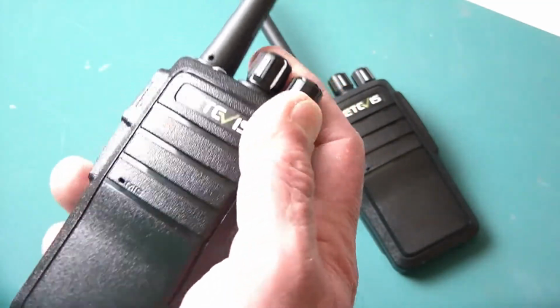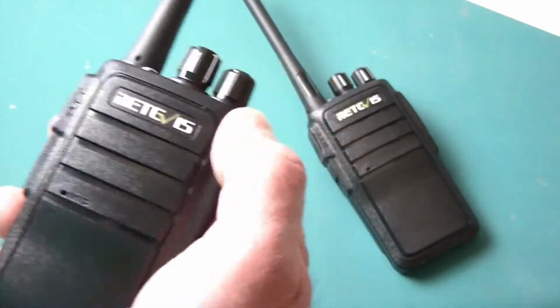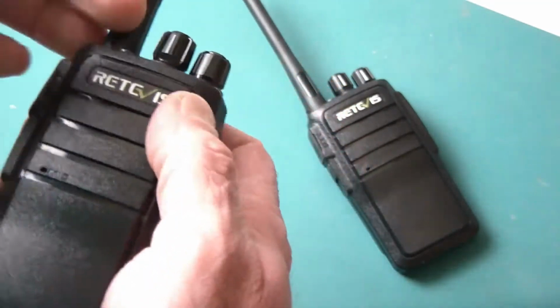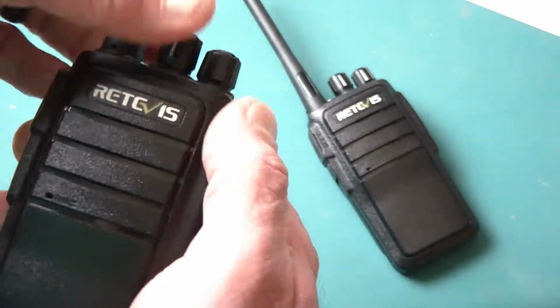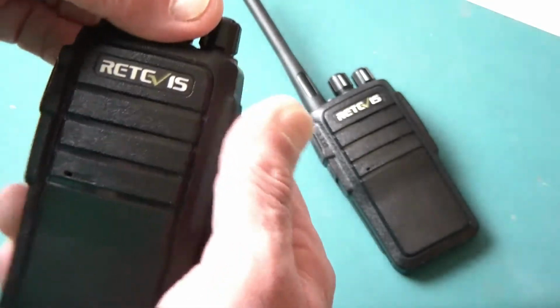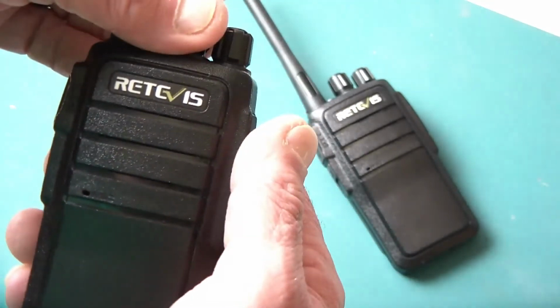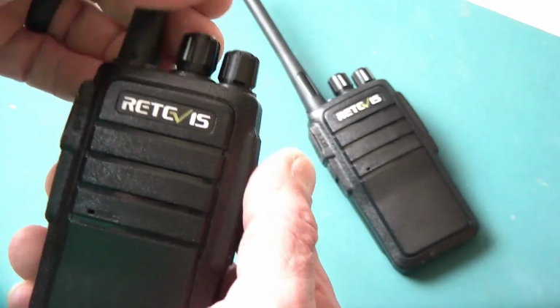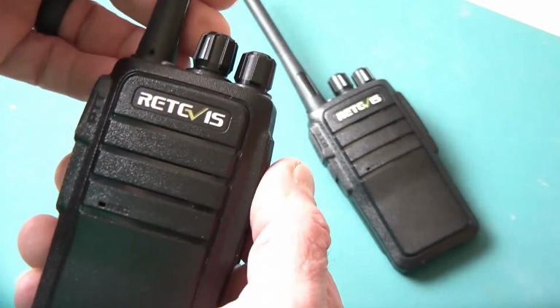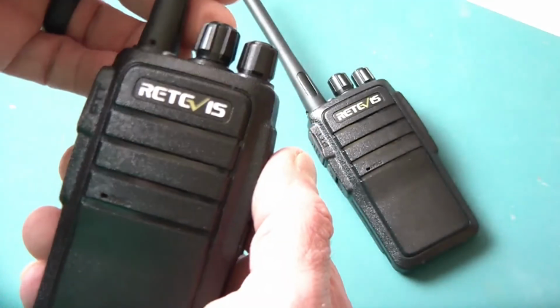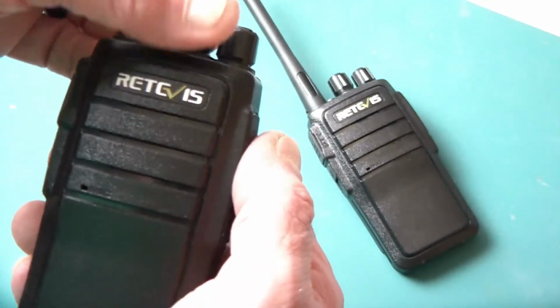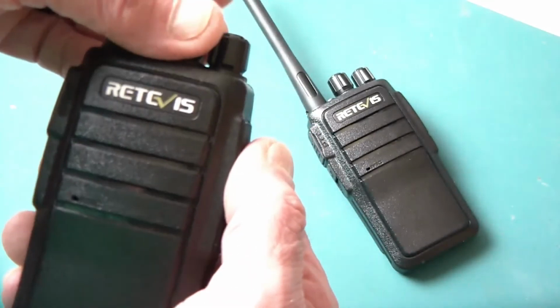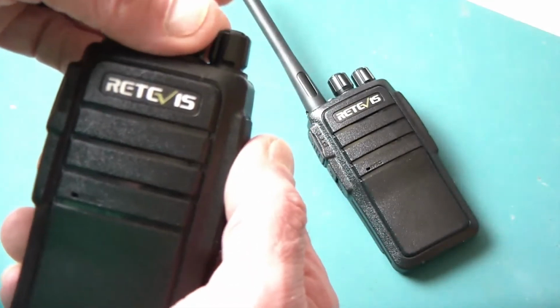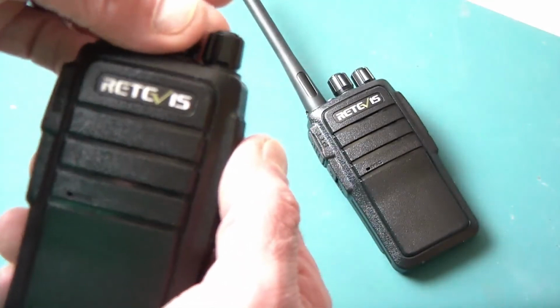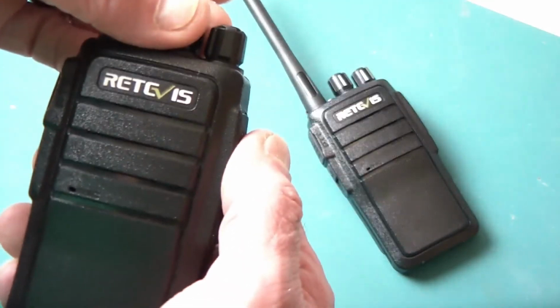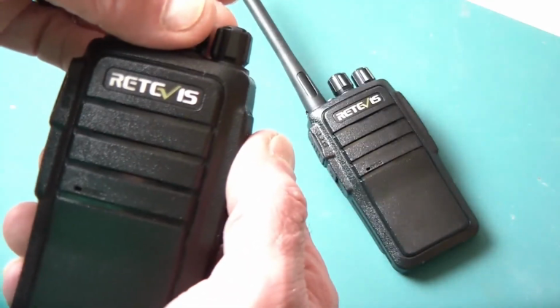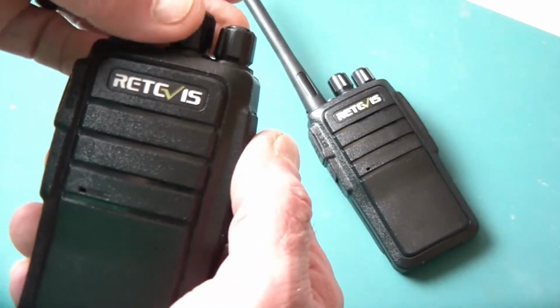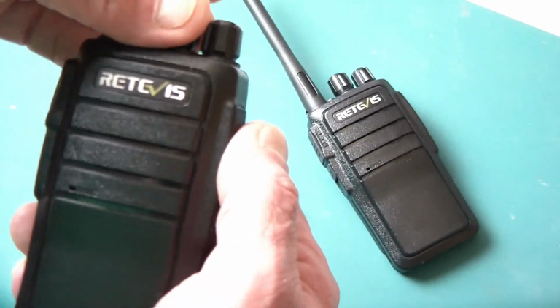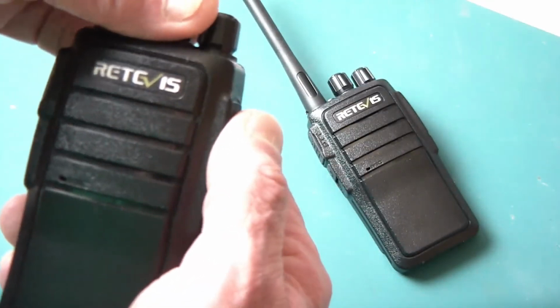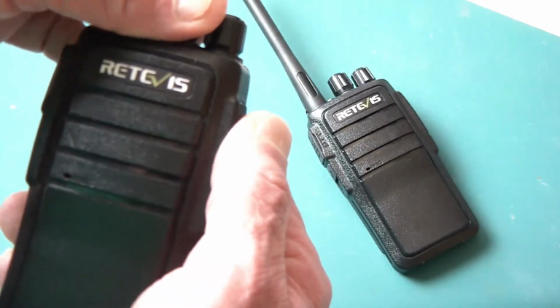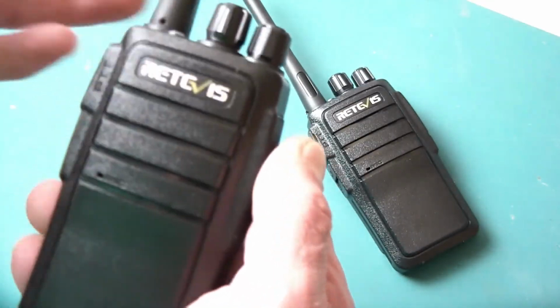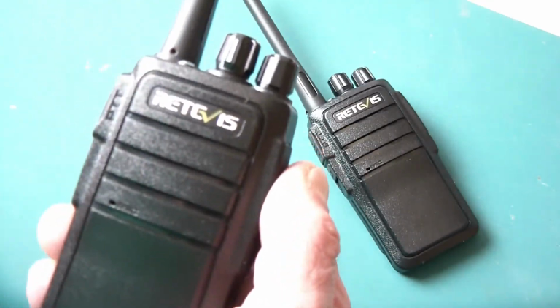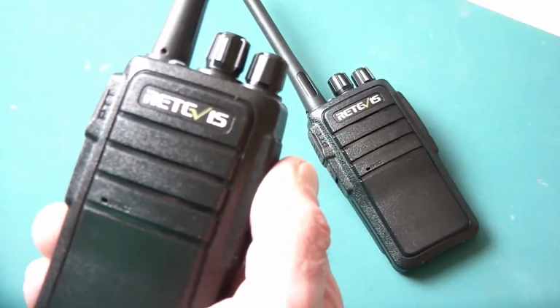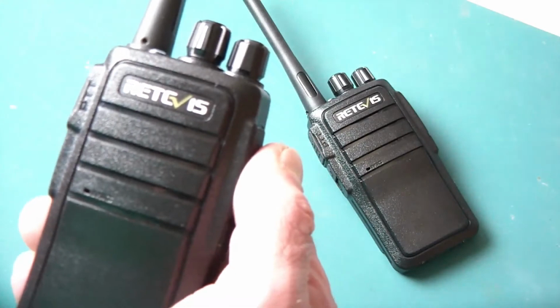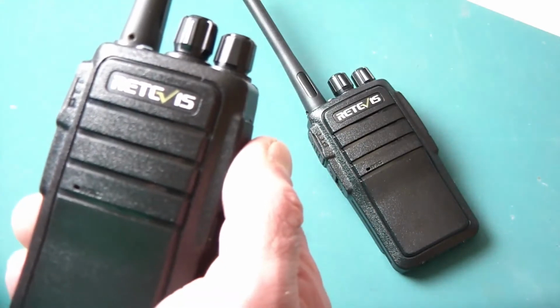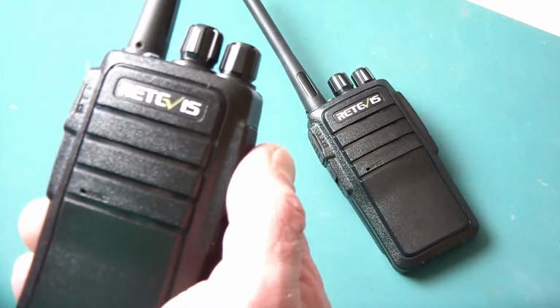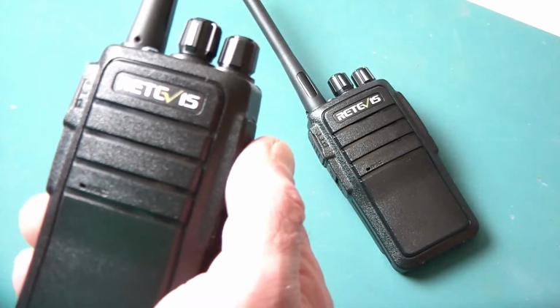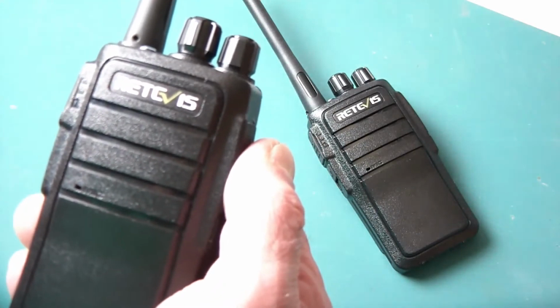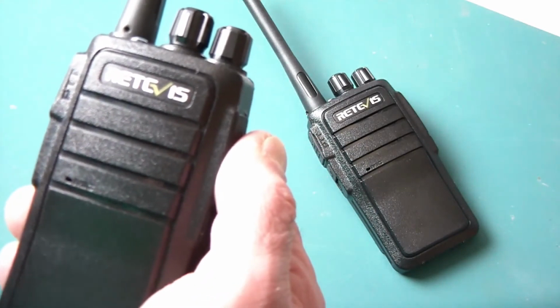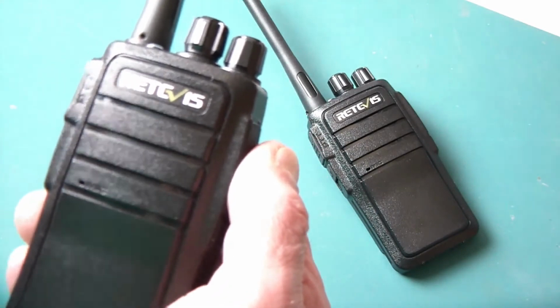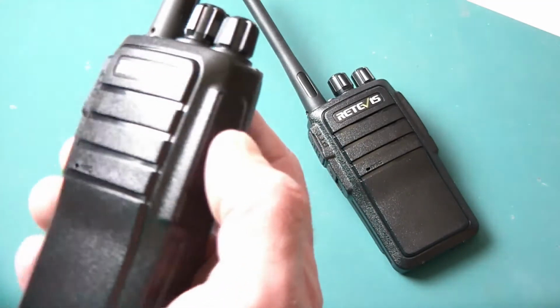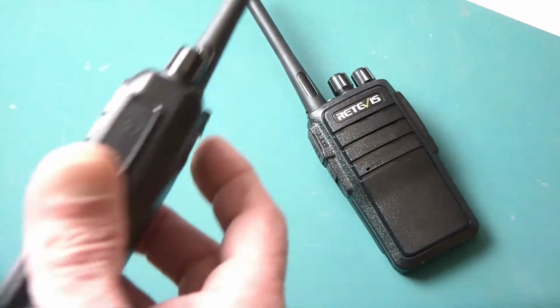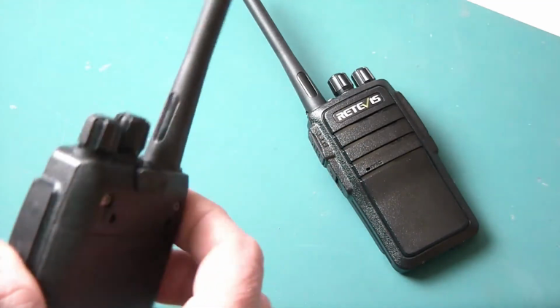You're going to get the channels, and the voice is going to tell you what channel you're on. It does have scanning capability. It's pretty neat for a little radio.